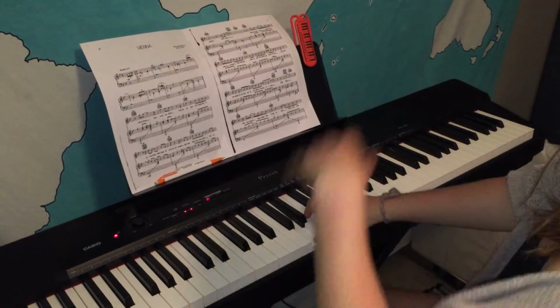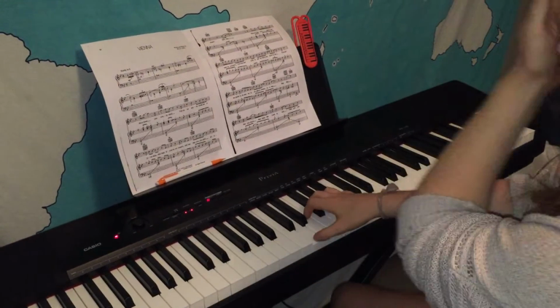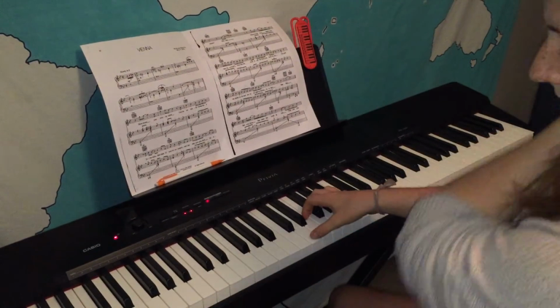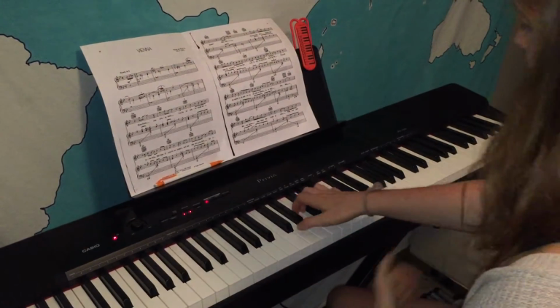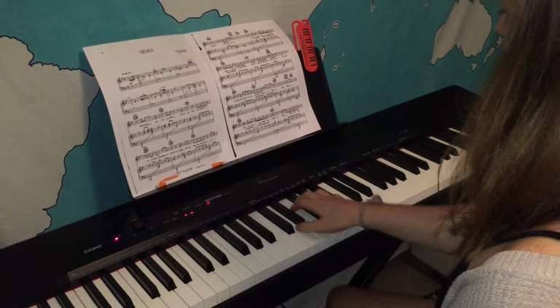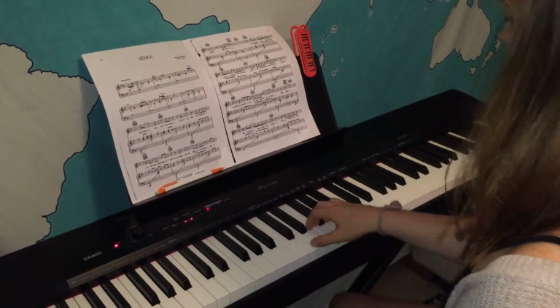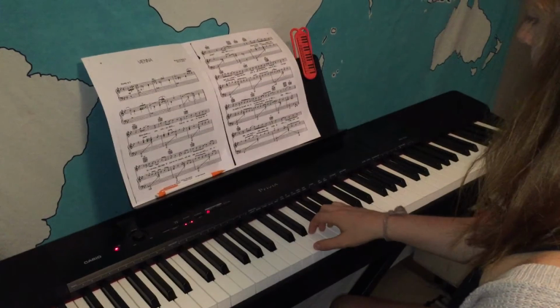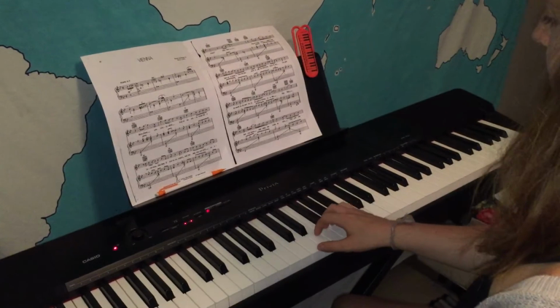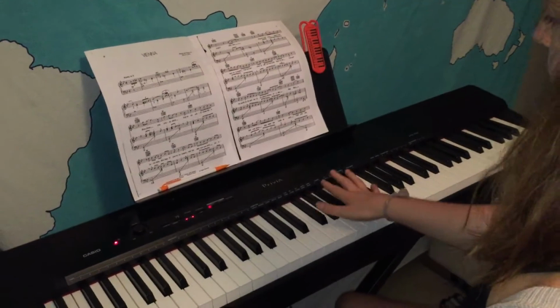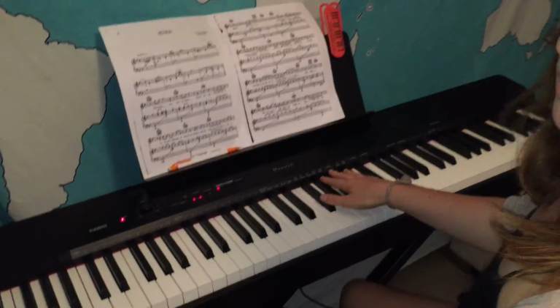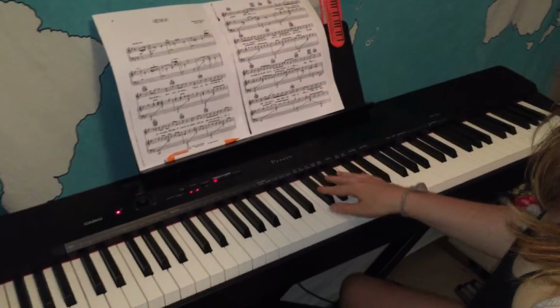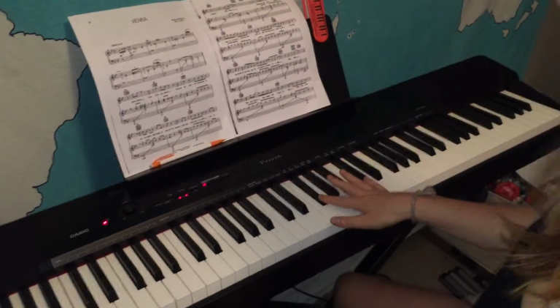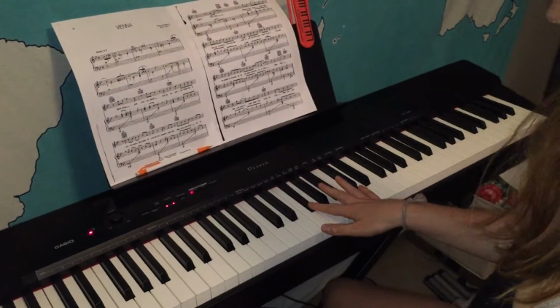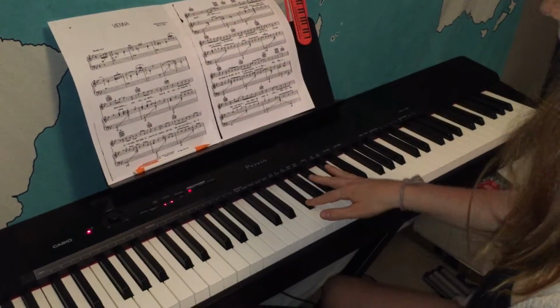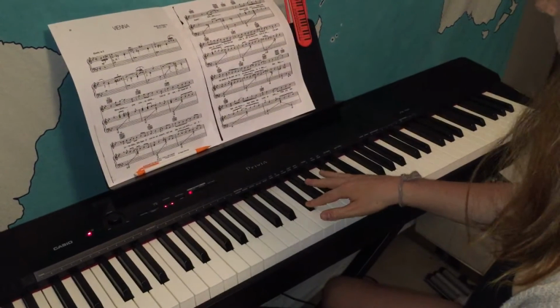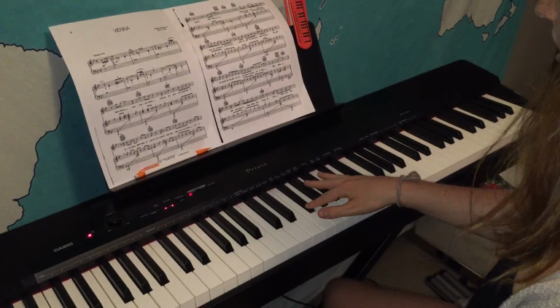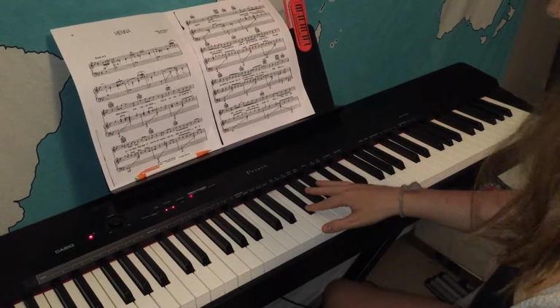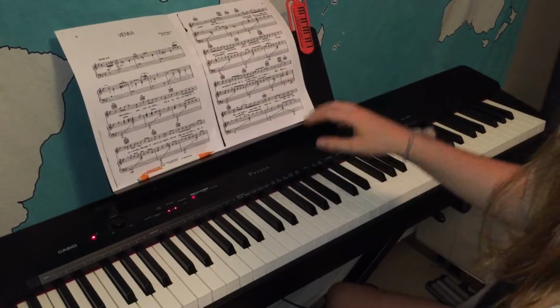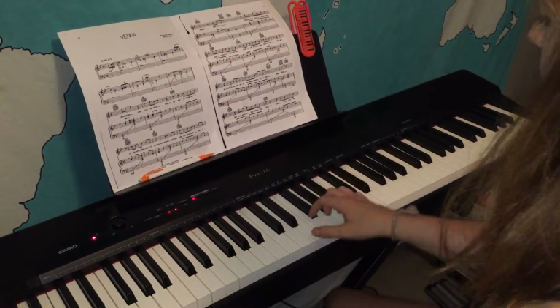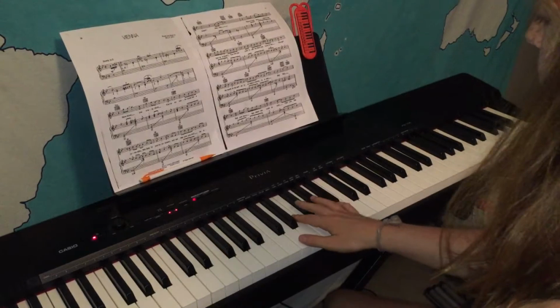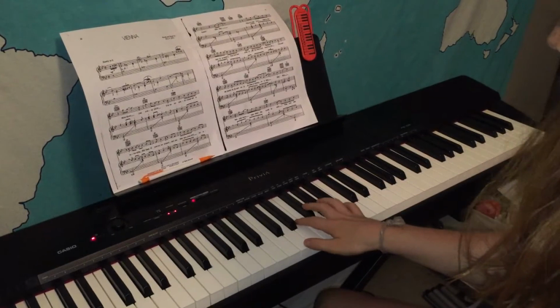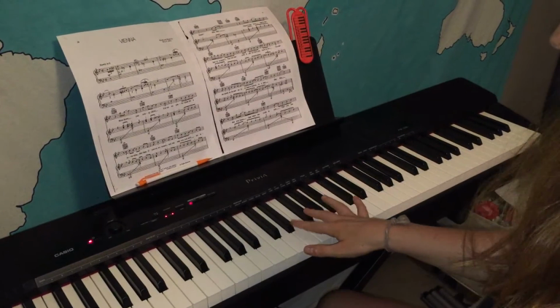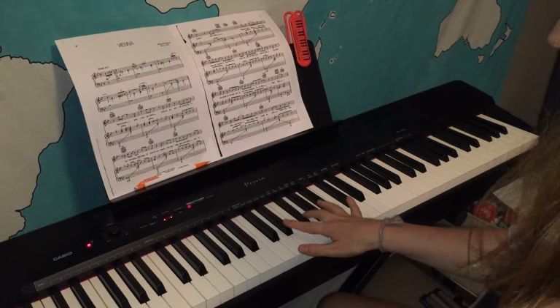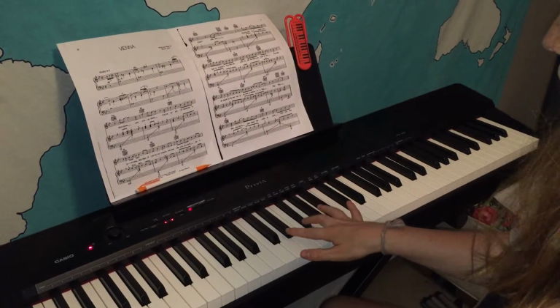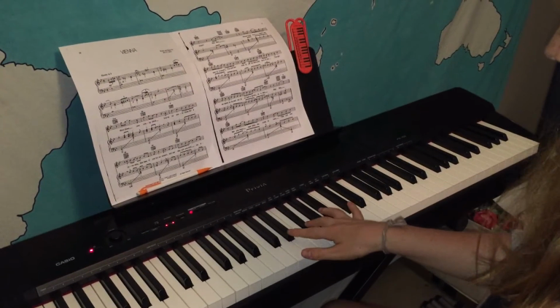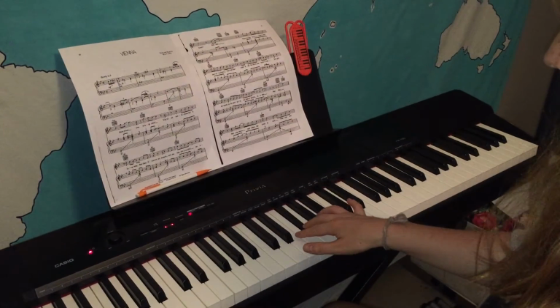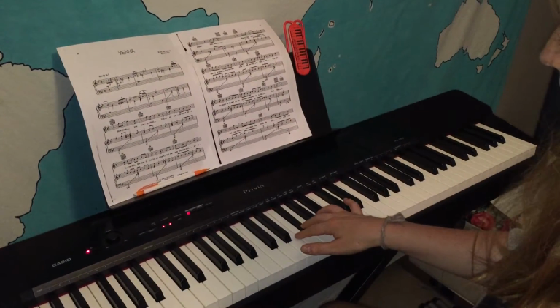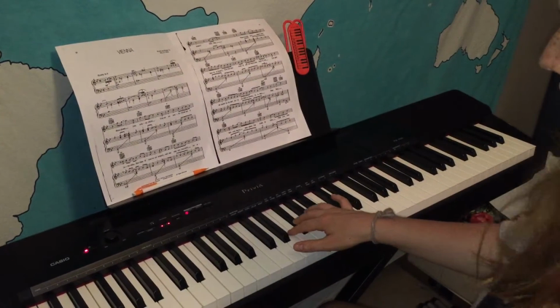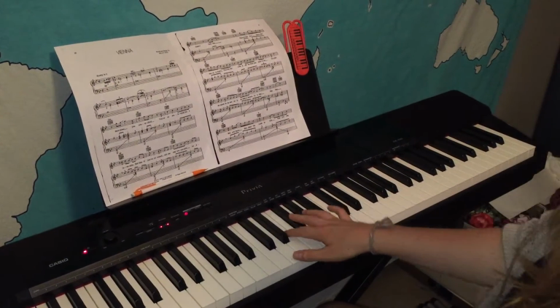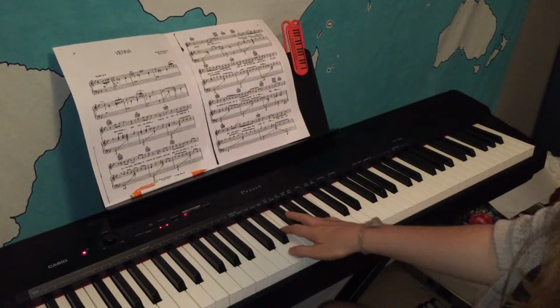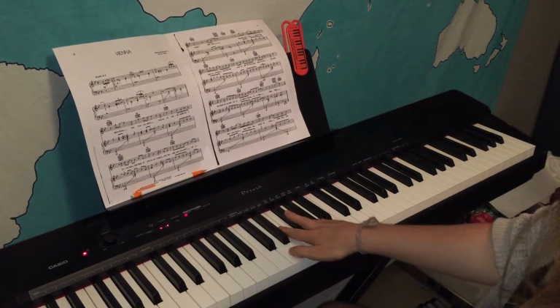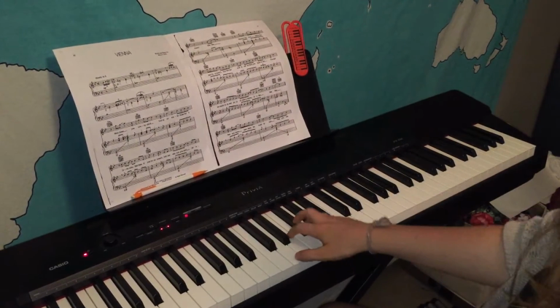Let's start with our right hand. In this key we have two sharps: F sharp and C sharp. So when we play, our third finger is gonna hit this F sharp. Let's try that first.